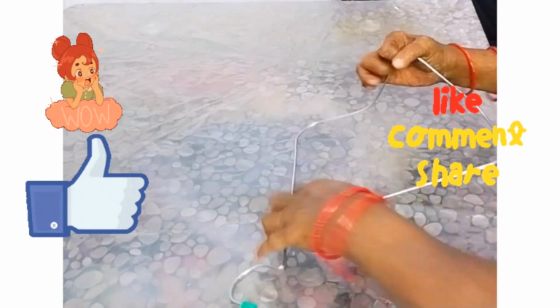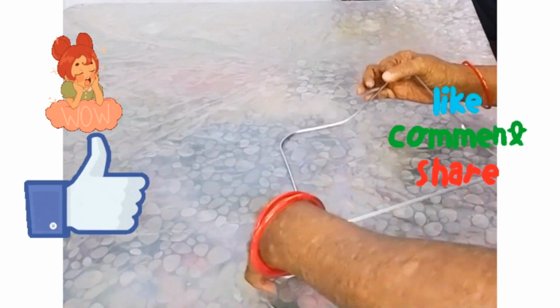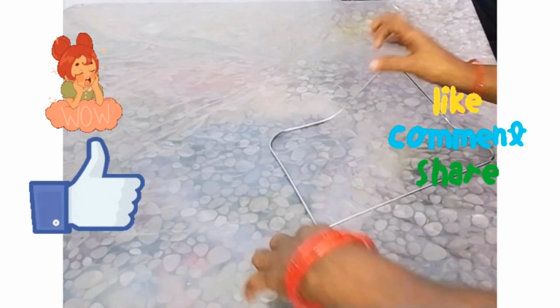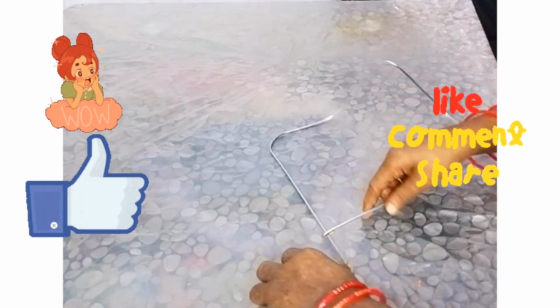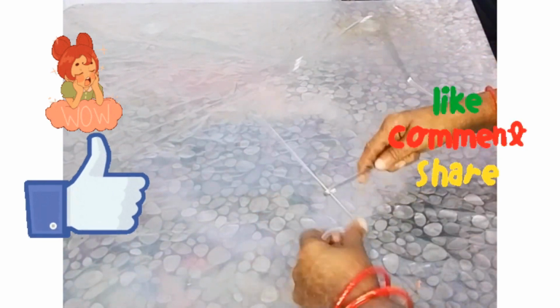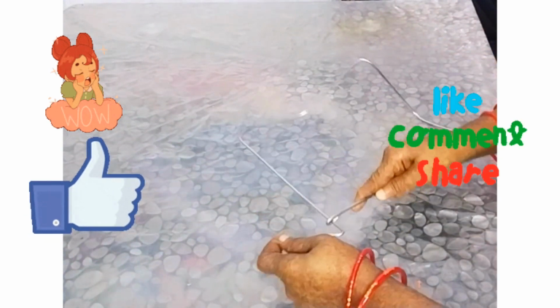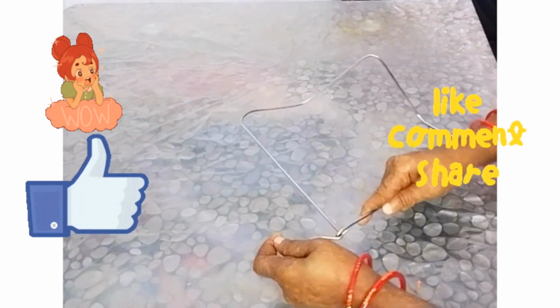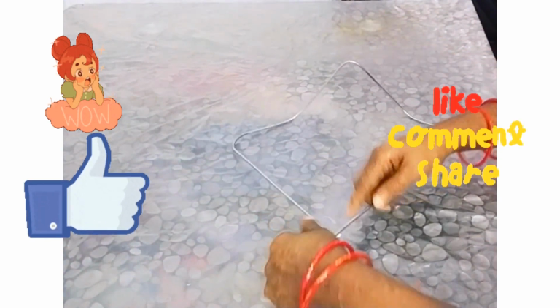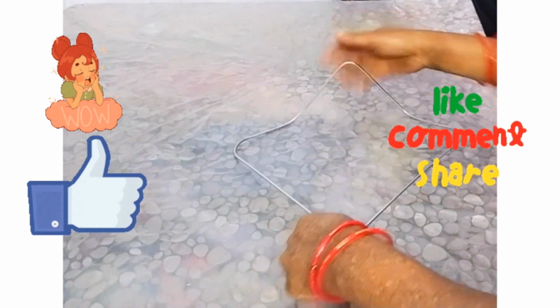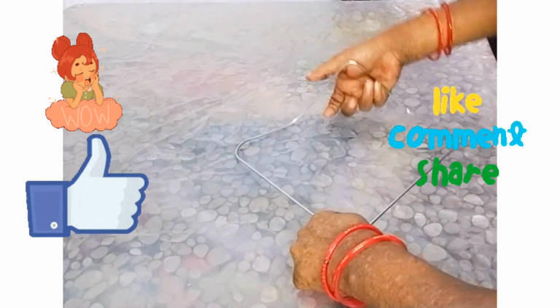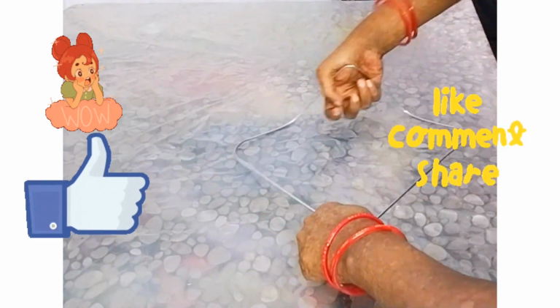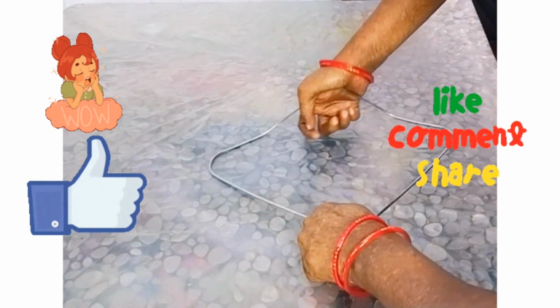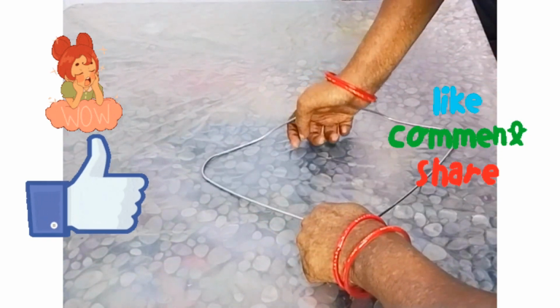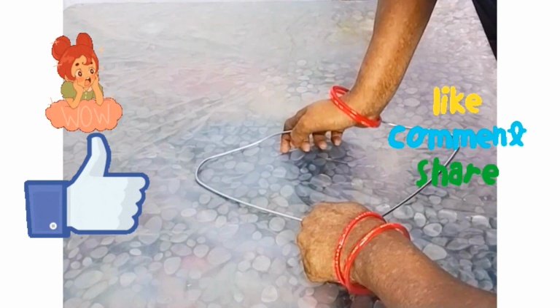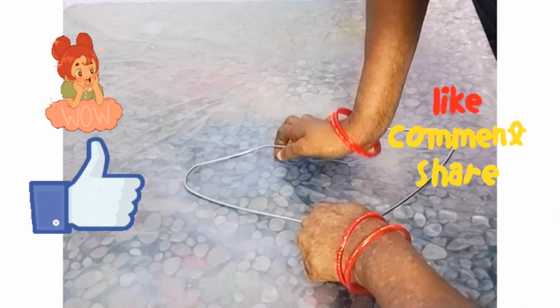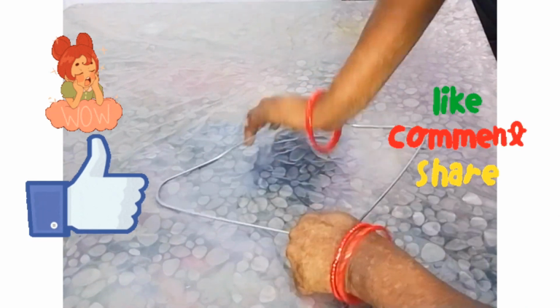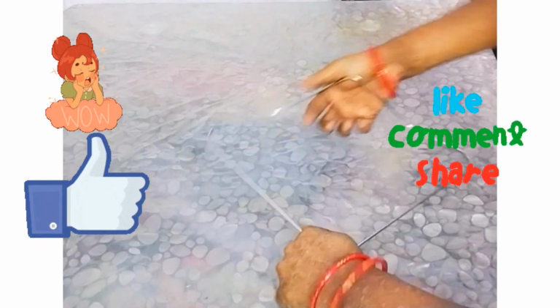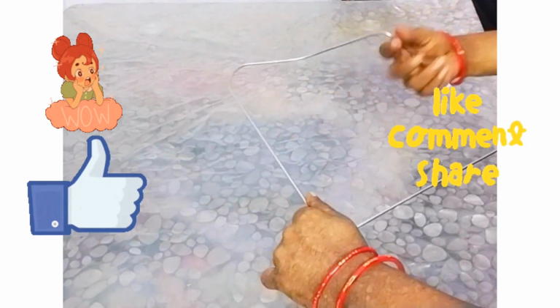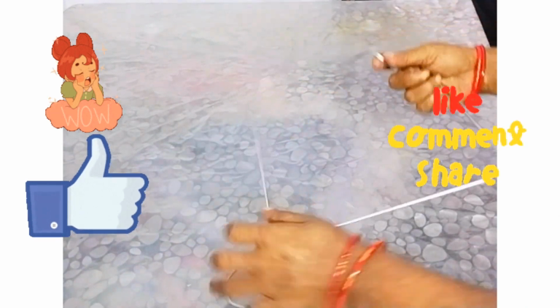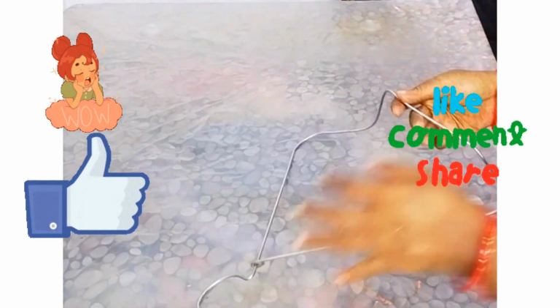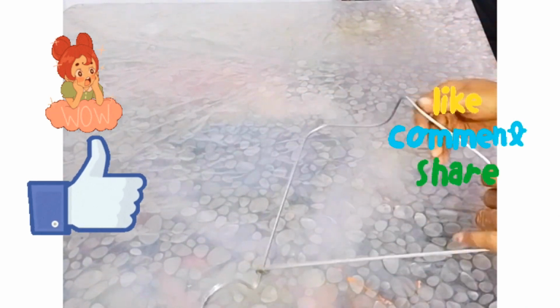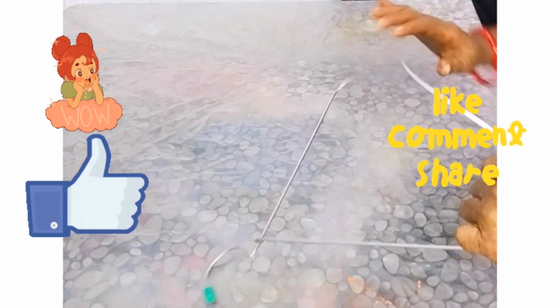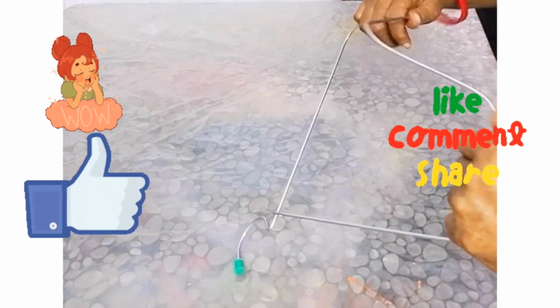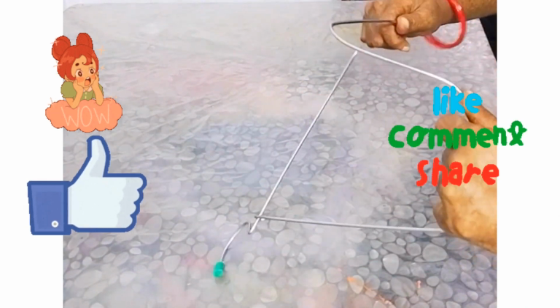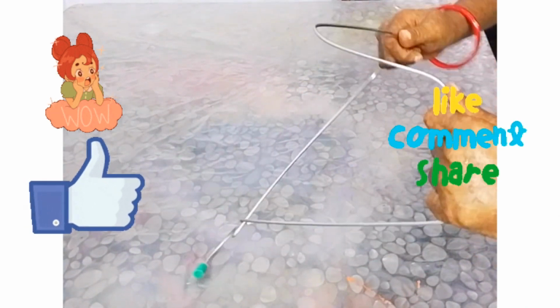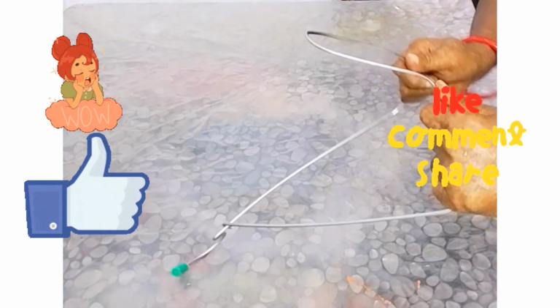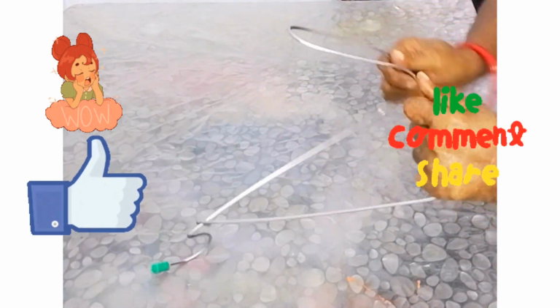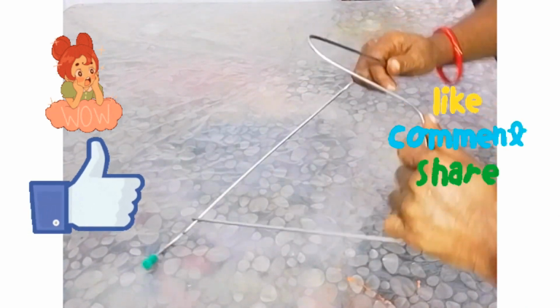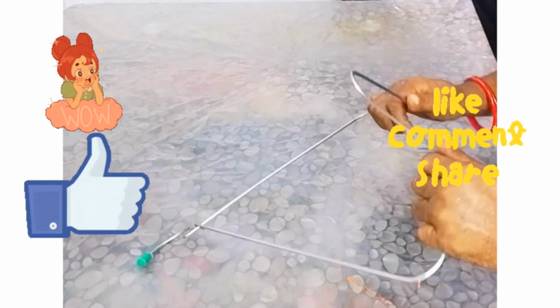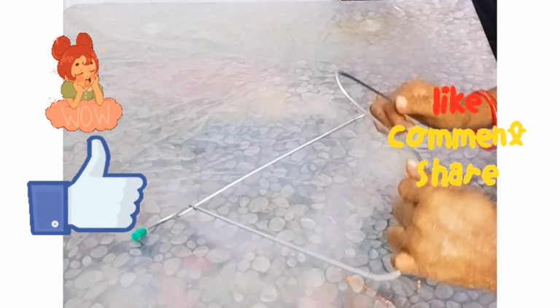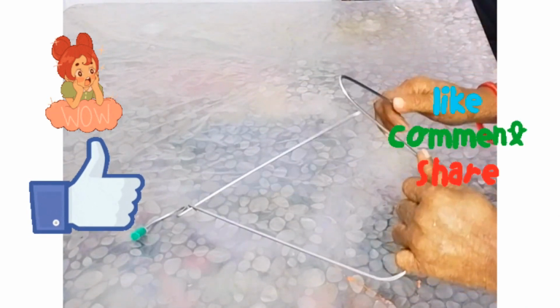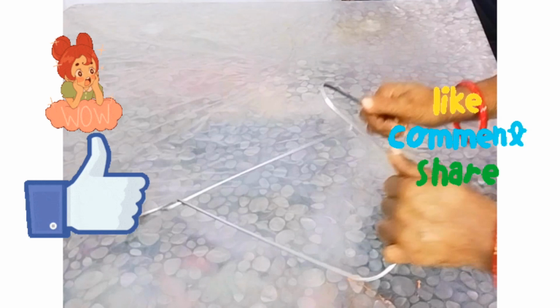If you are watching my channel, don't forget to subscribe and don't forget to select the bell.